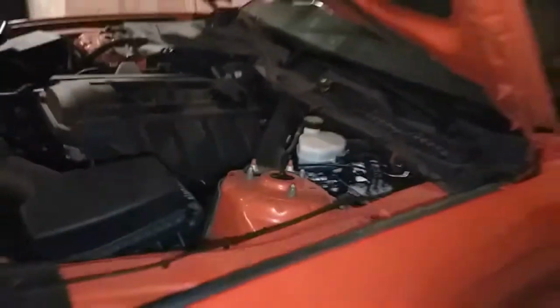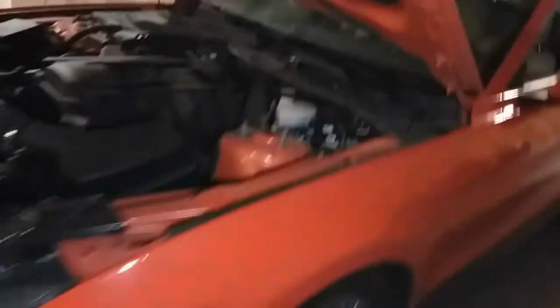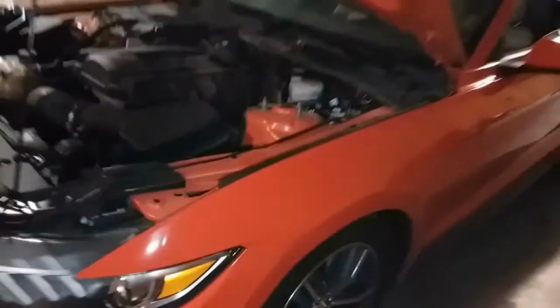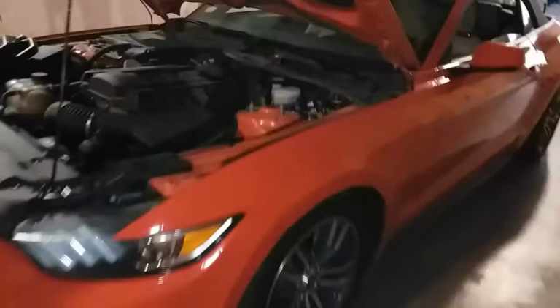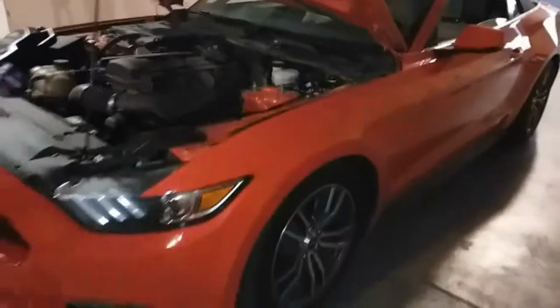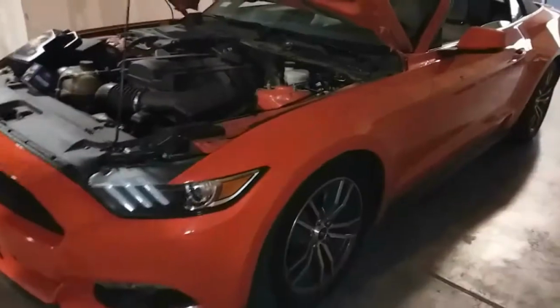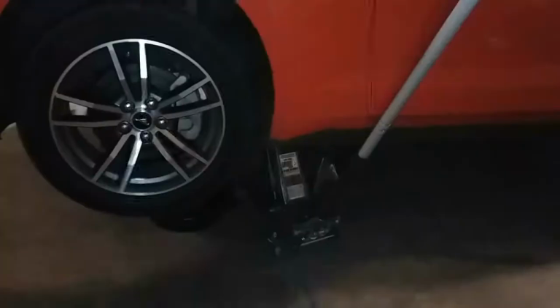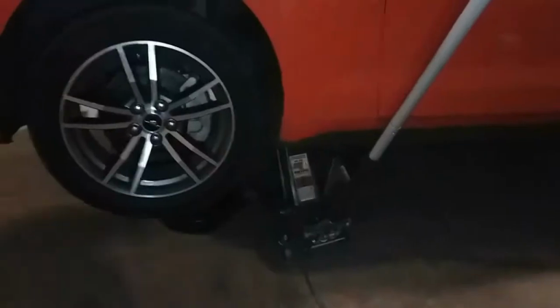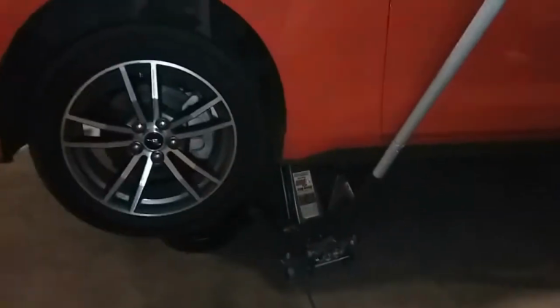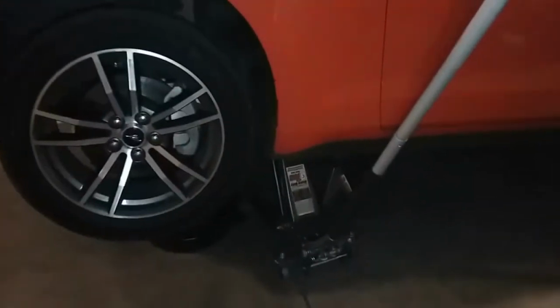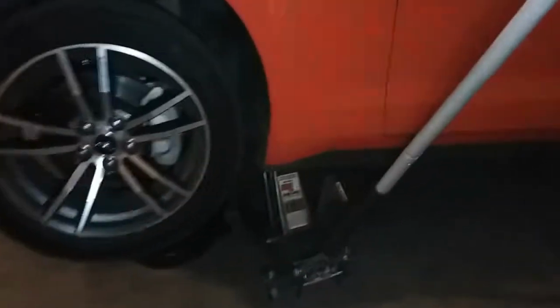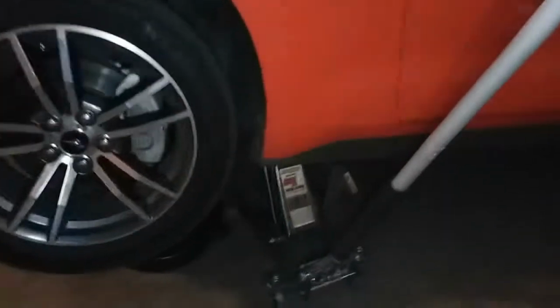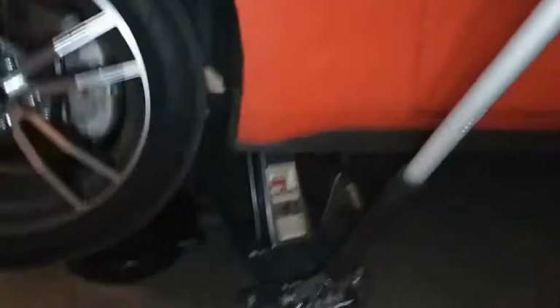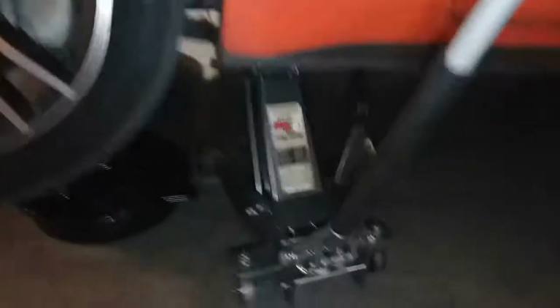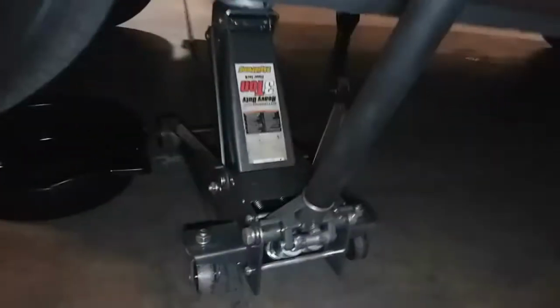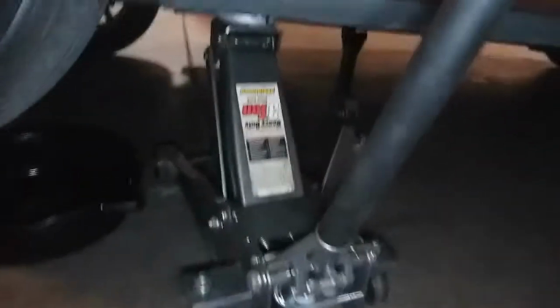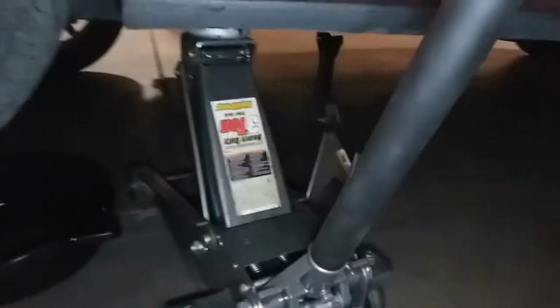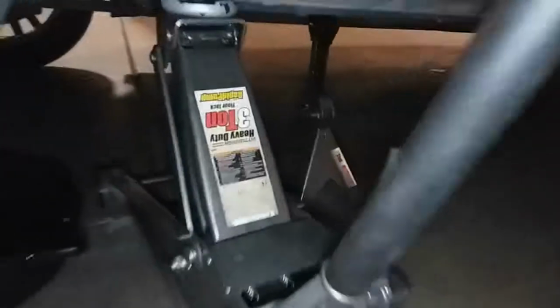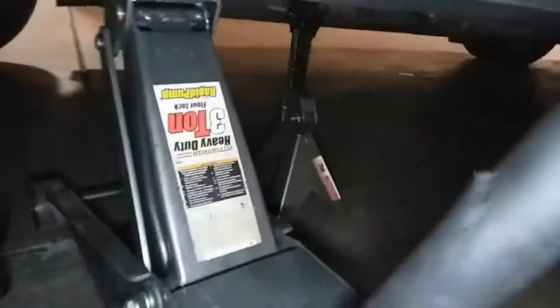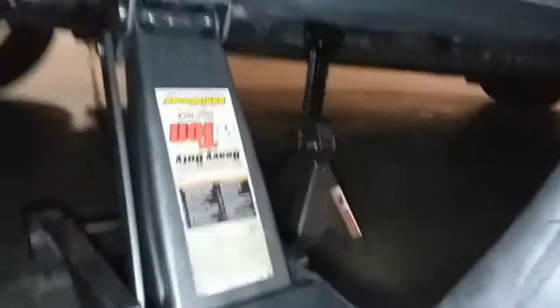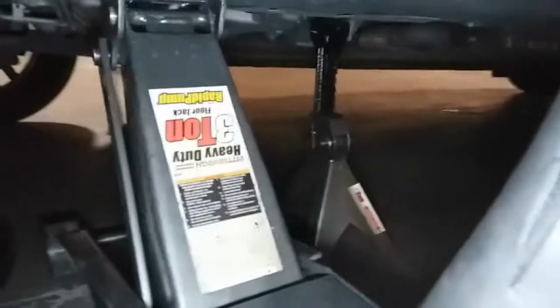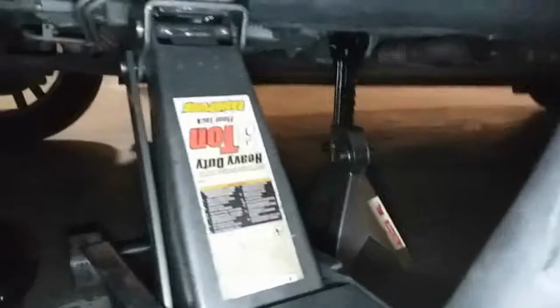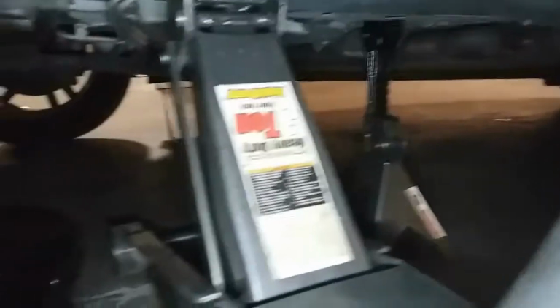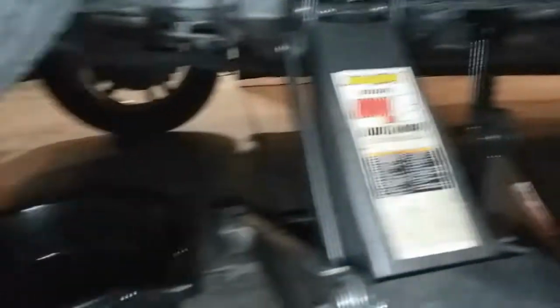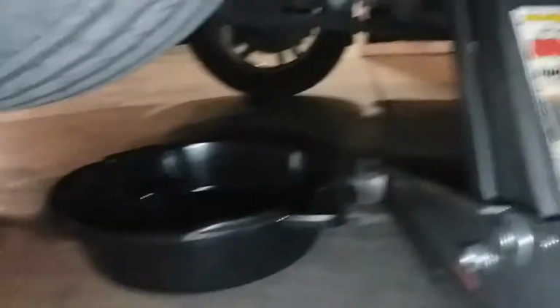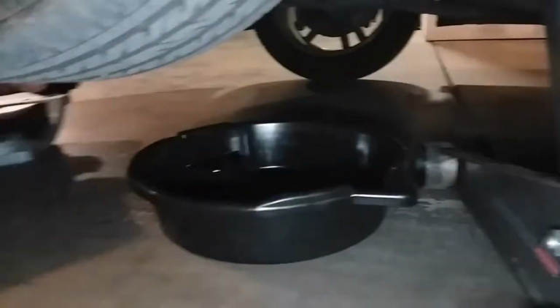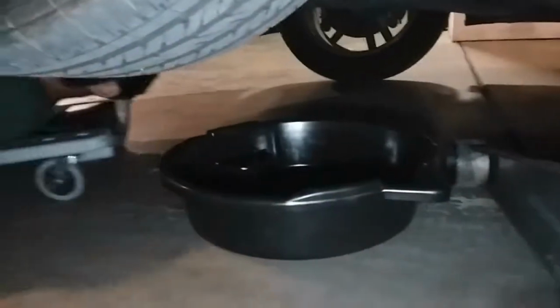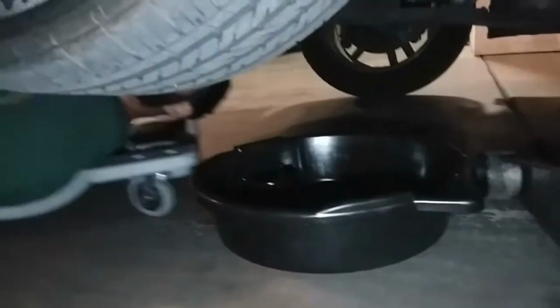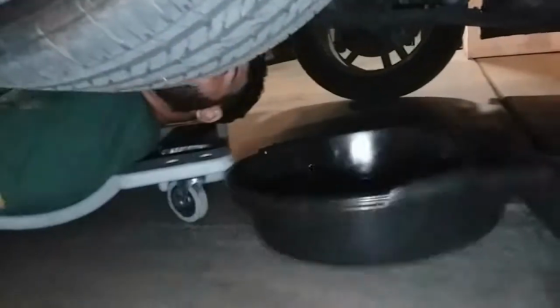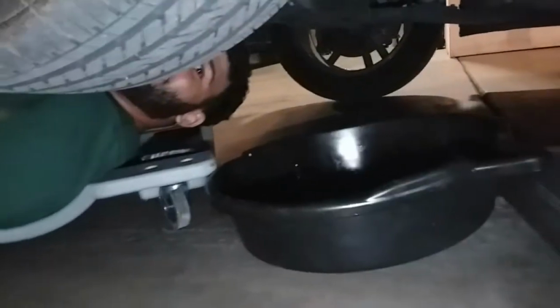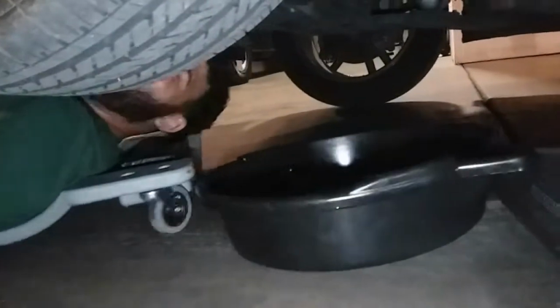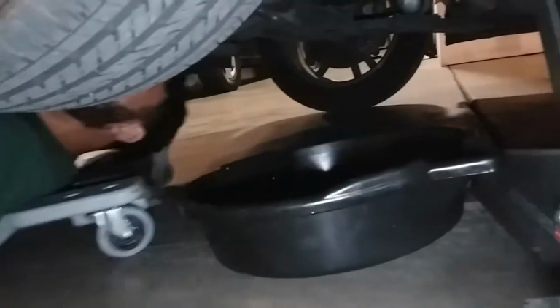Next we're going to go ahead and jack the car up. Once you have the car lifted and secured with the jack stand, we're going to go ahead and crawl underneath.